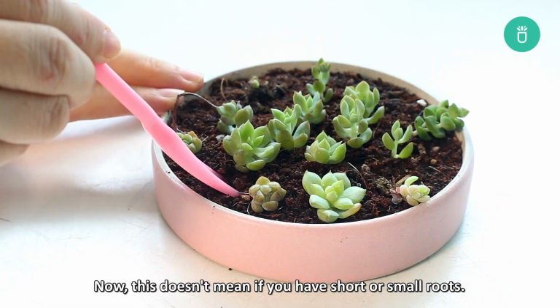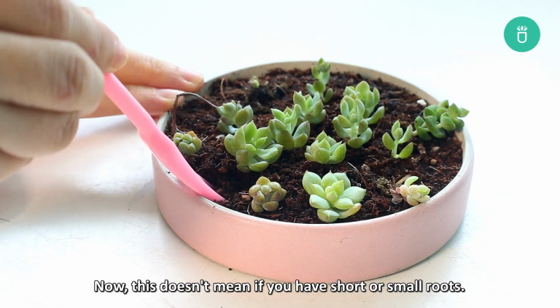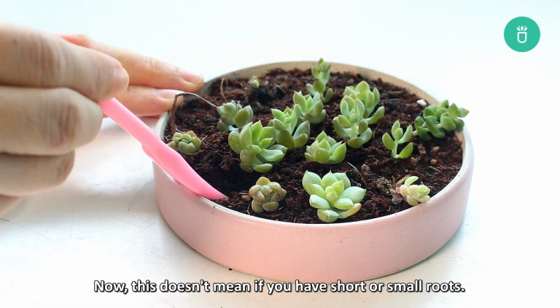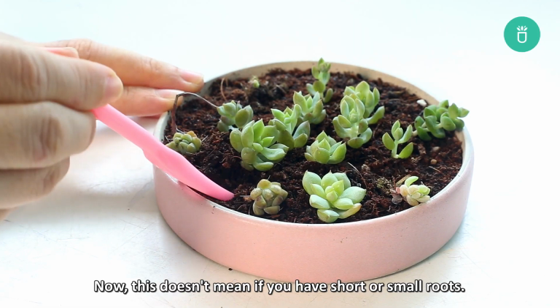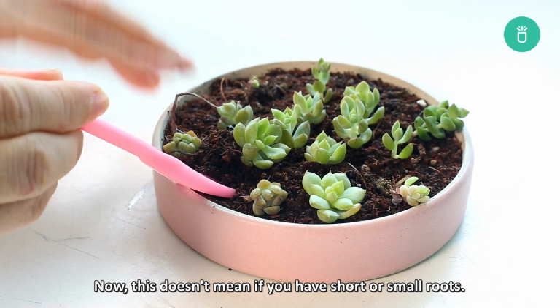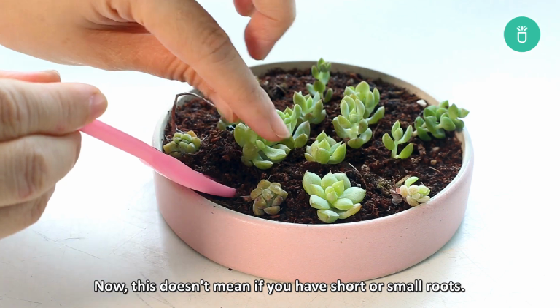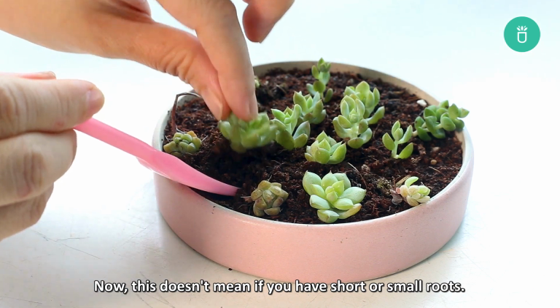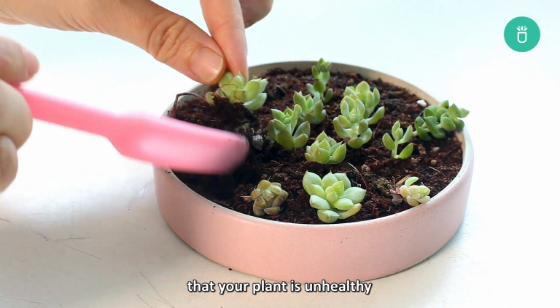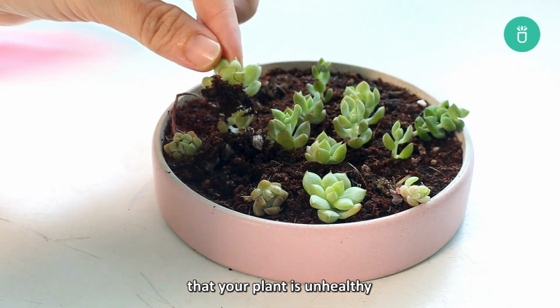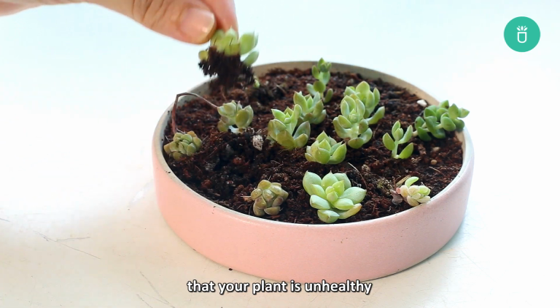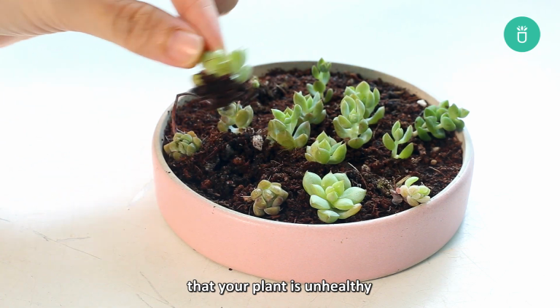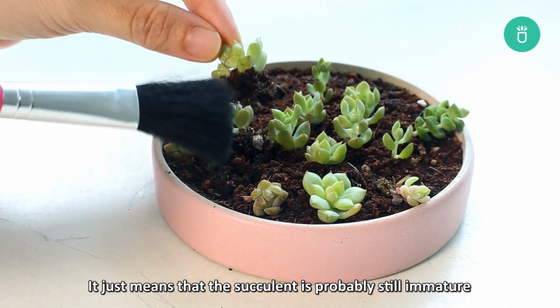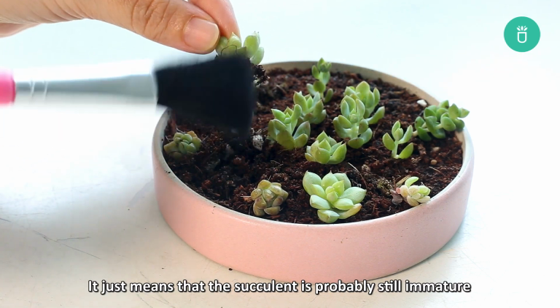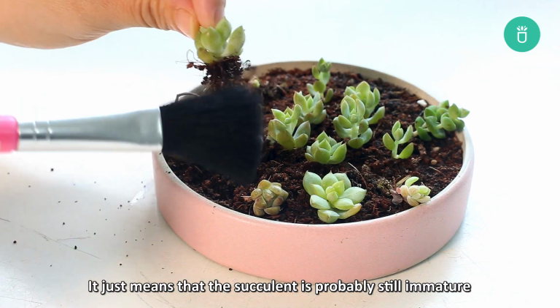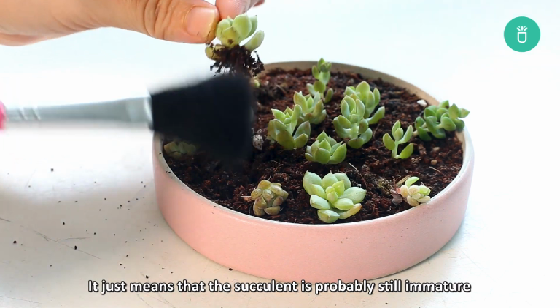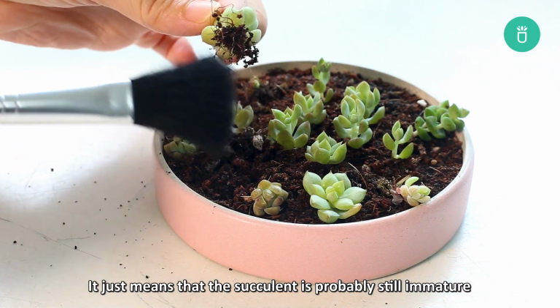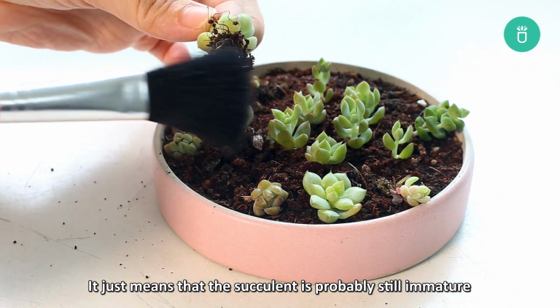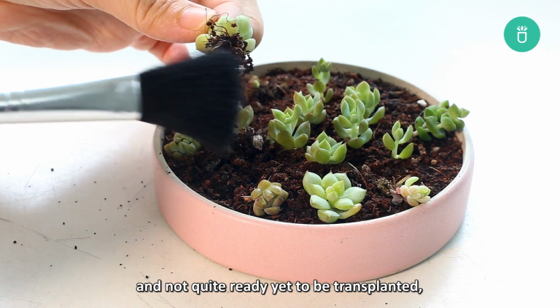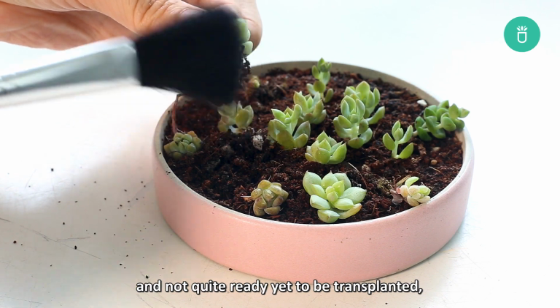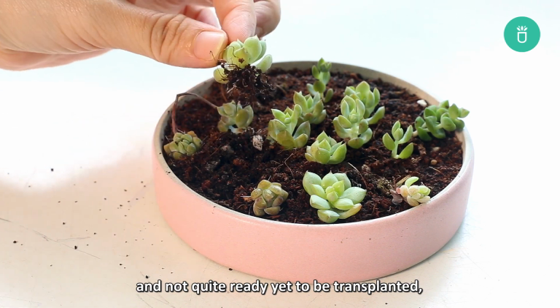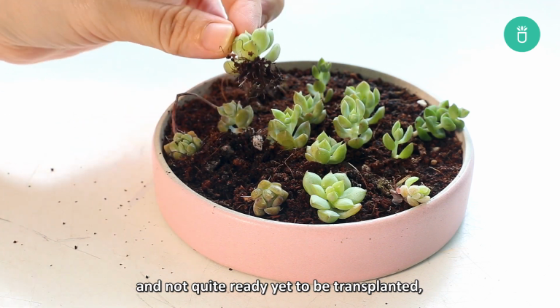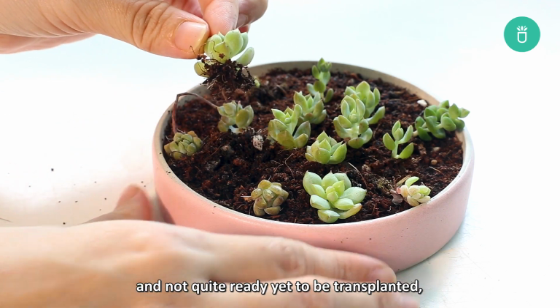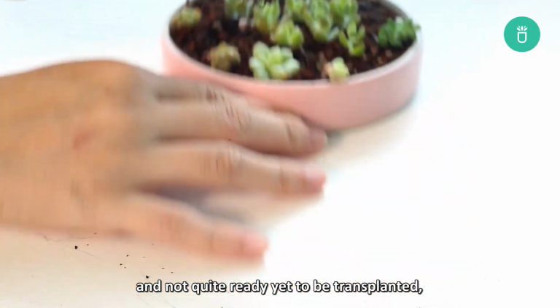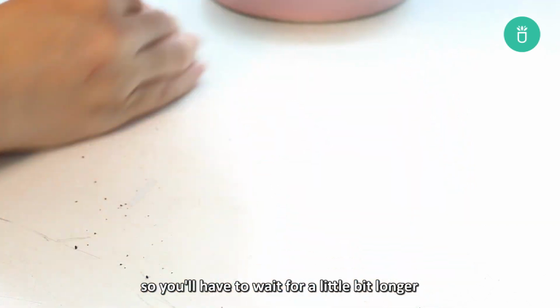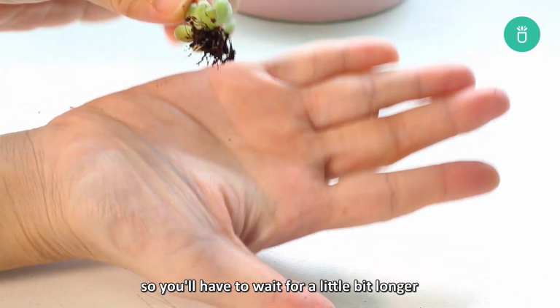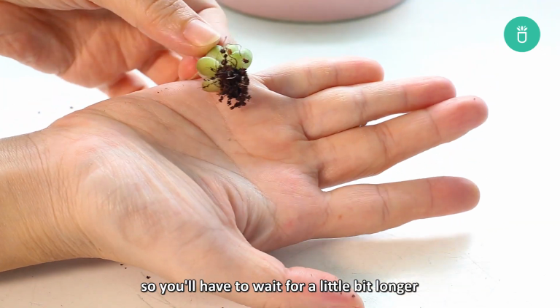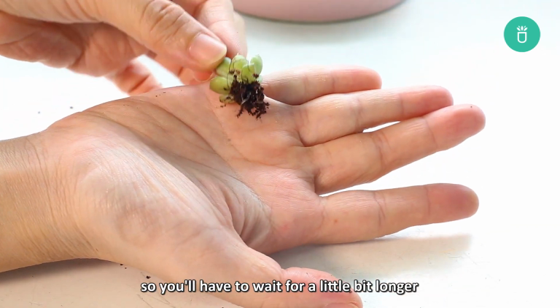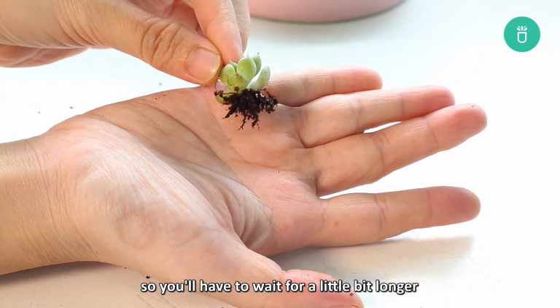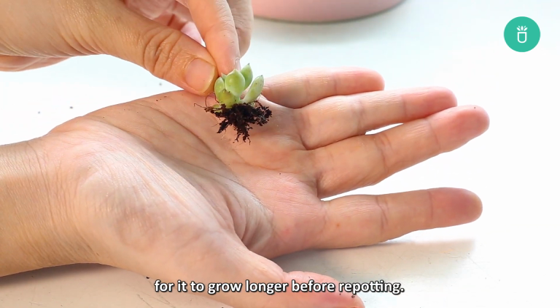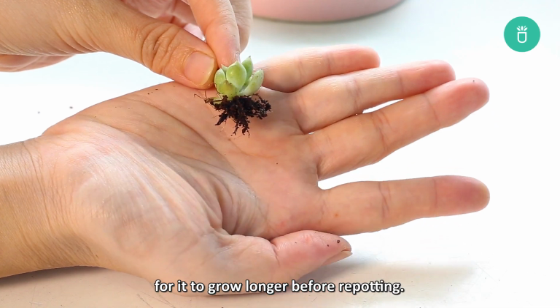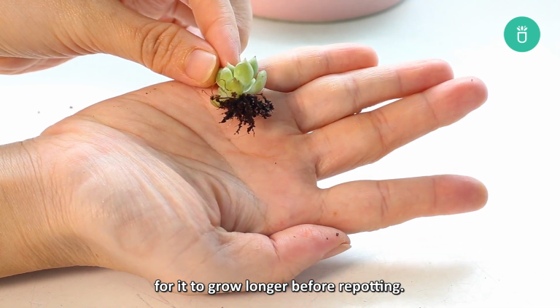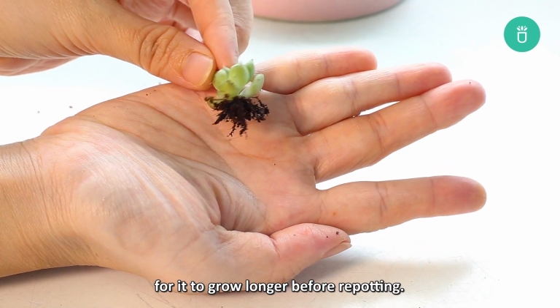Now that doesn't mean if you have short roots or small roots that your plant is unhealthy. It just means that the succulent is probably still immature and not quite ready to be transplanted, so you'll have to wait a little bit longer for it to grow before repotting.